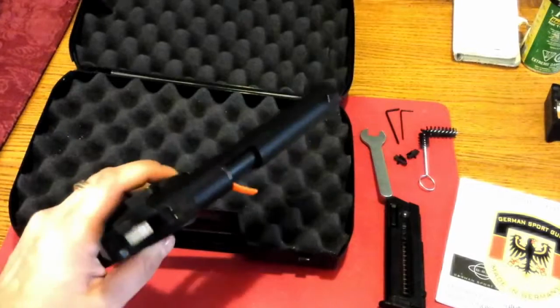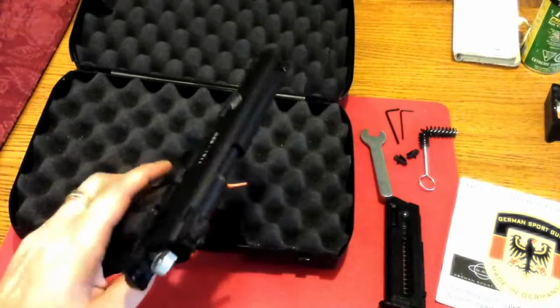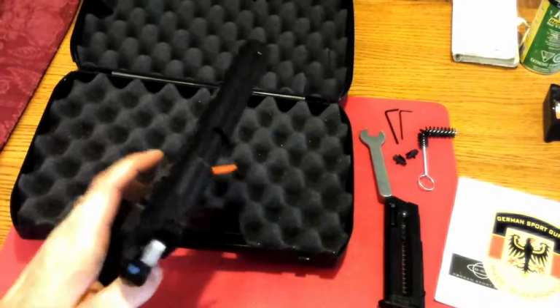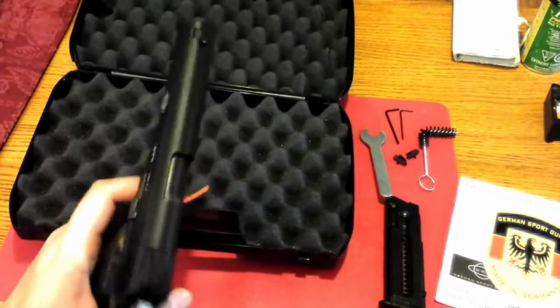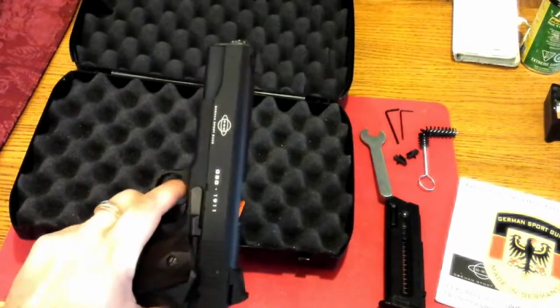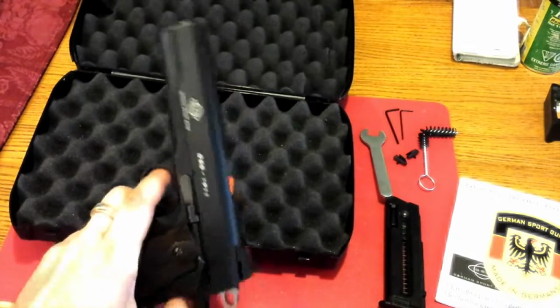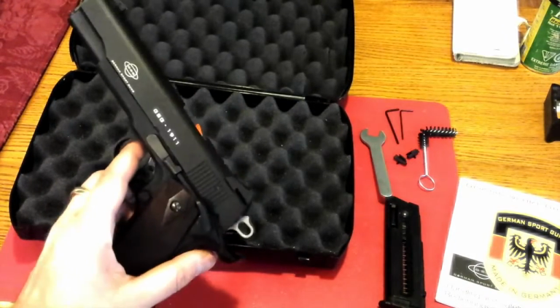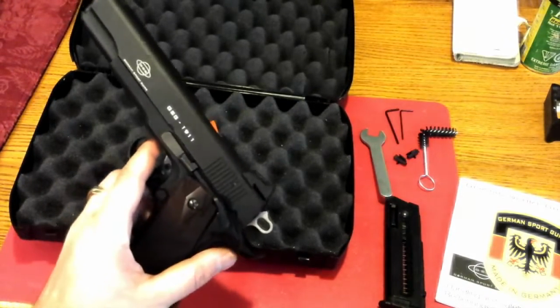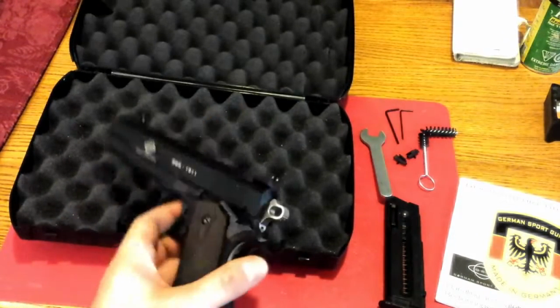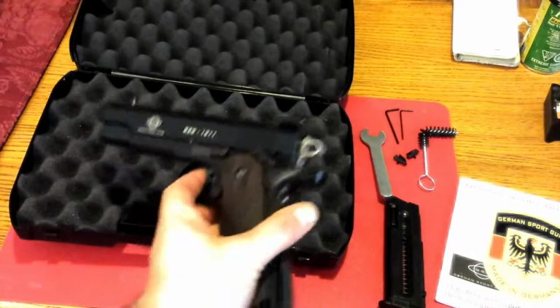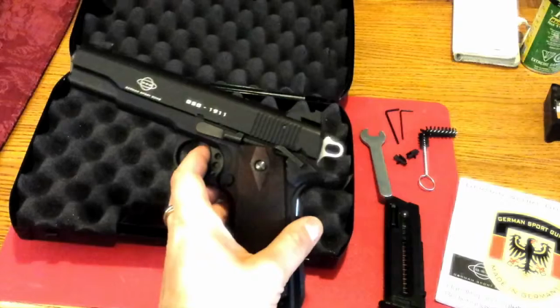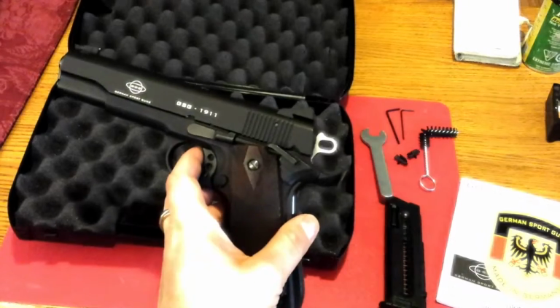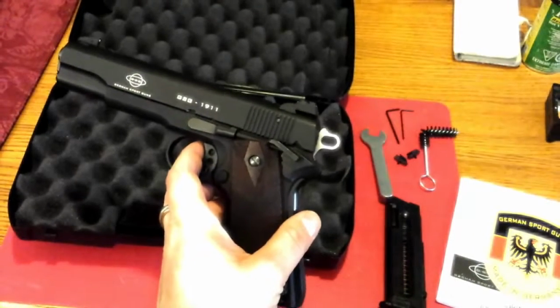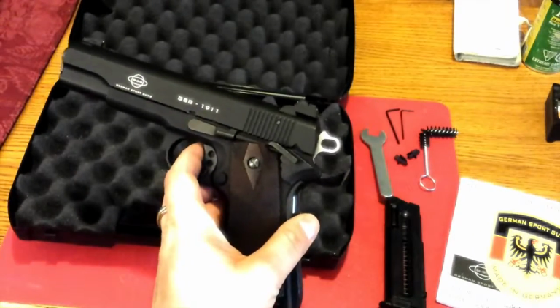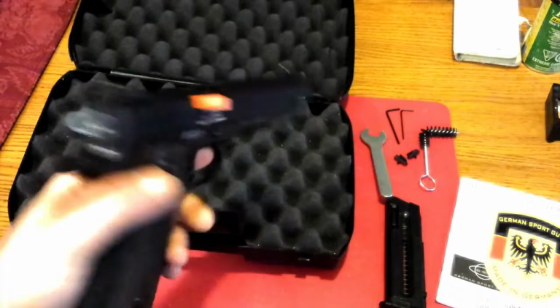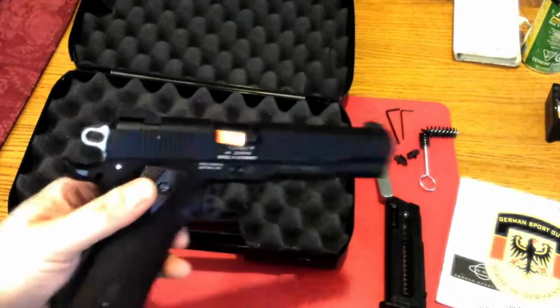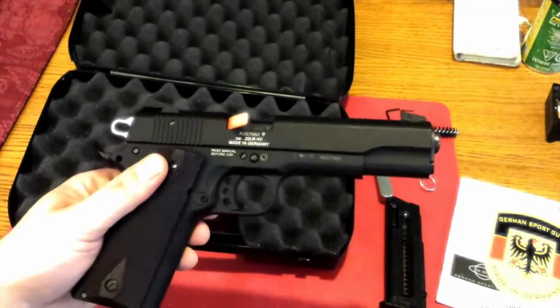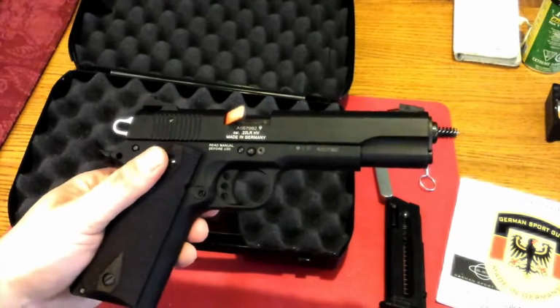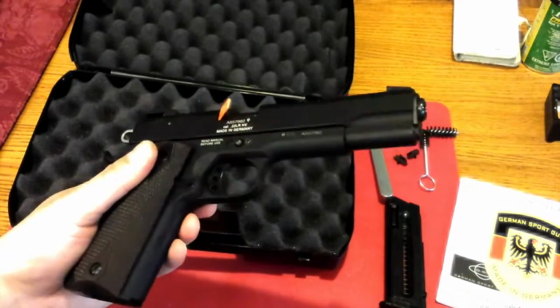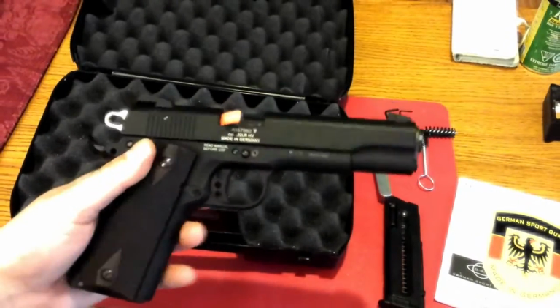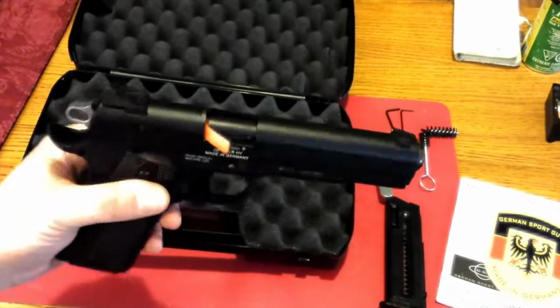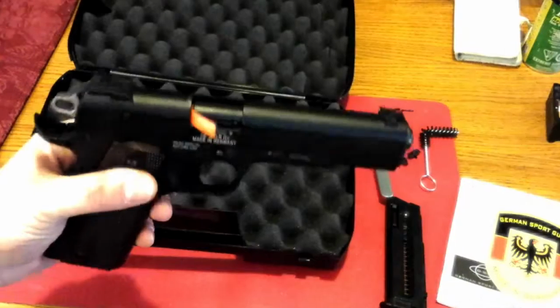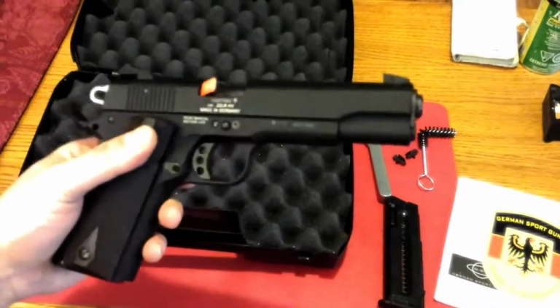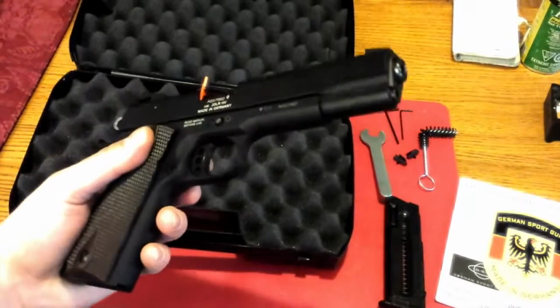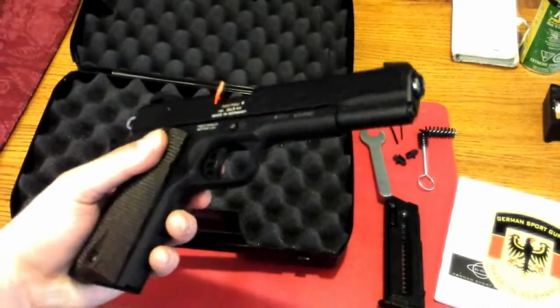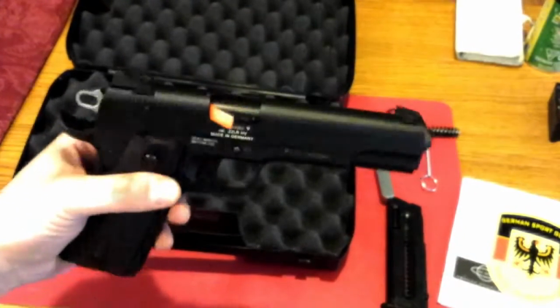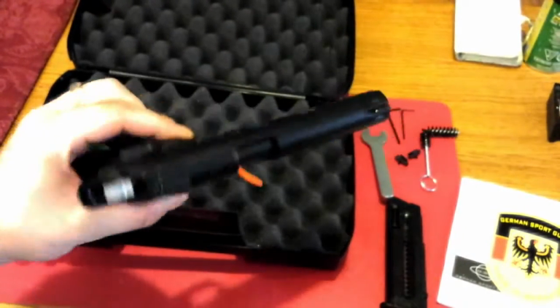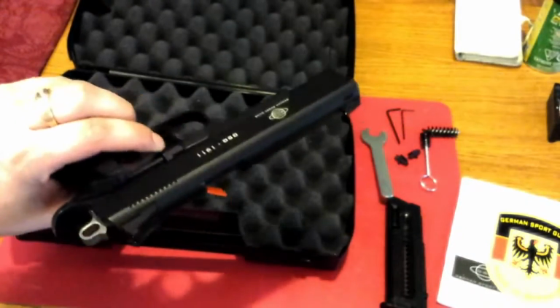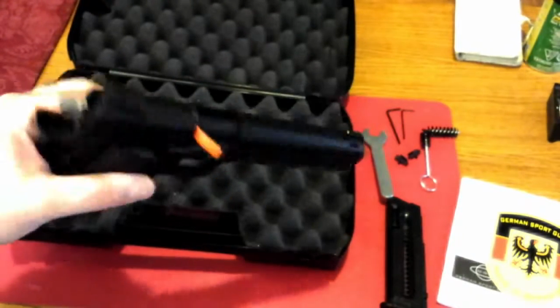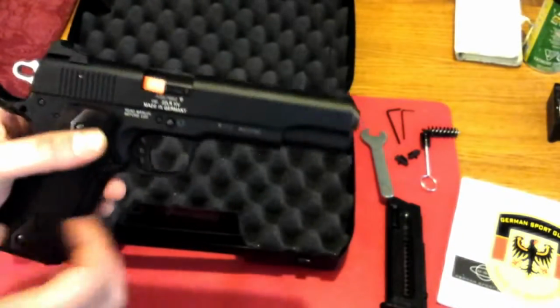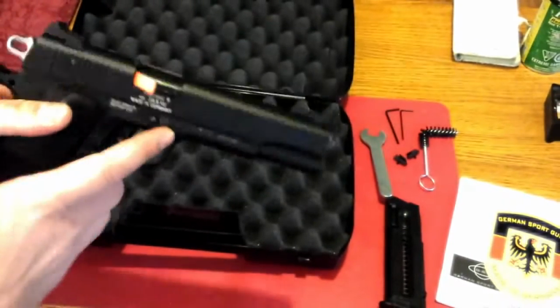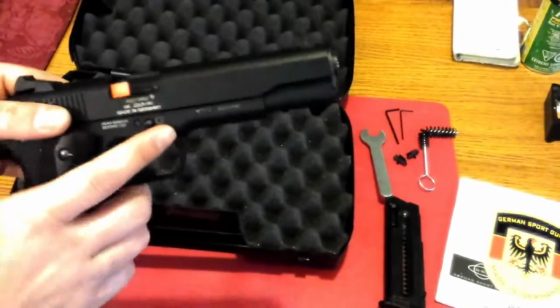Very impressed with the finish on it. However, it is aluminum, so I'm sure that'll scratch very easy. It also came with a cool little flag.